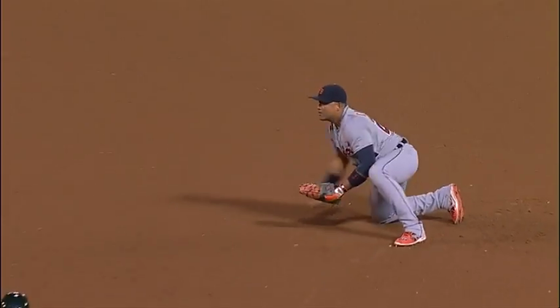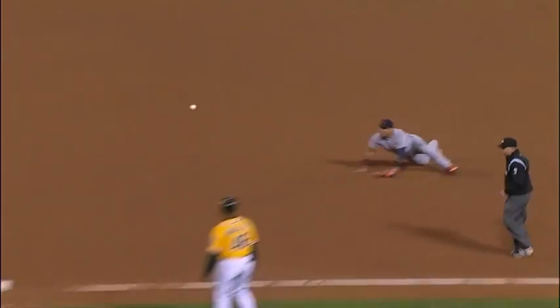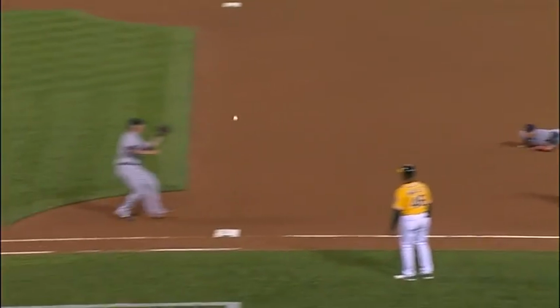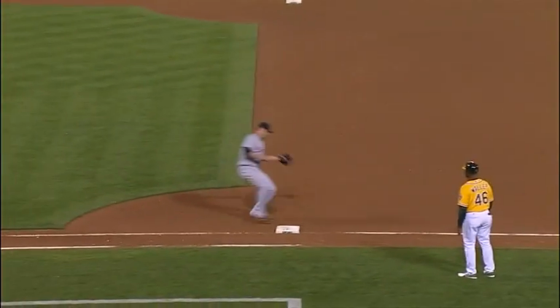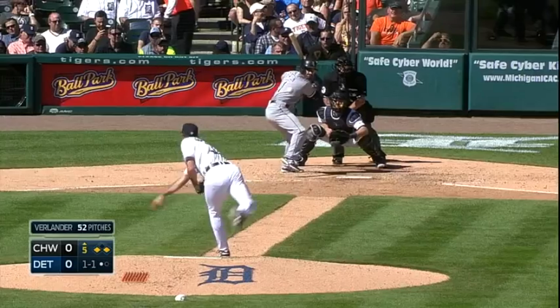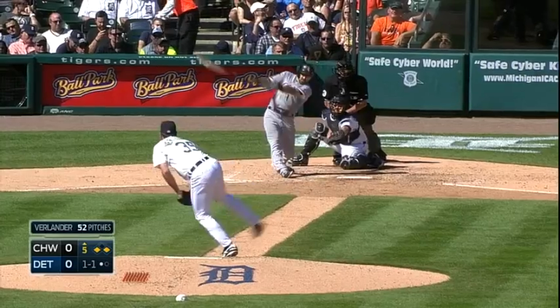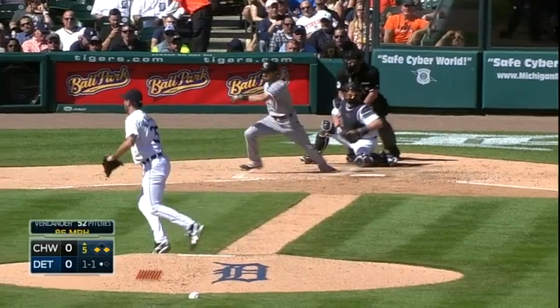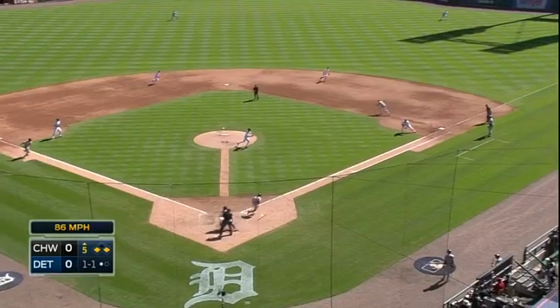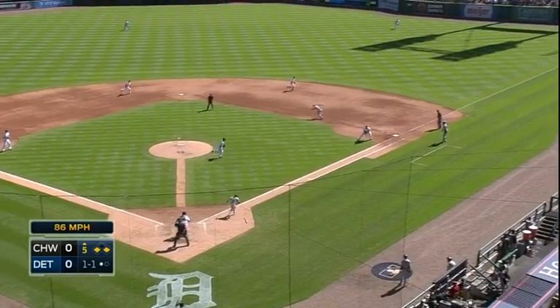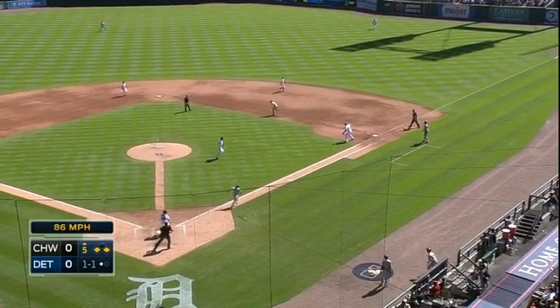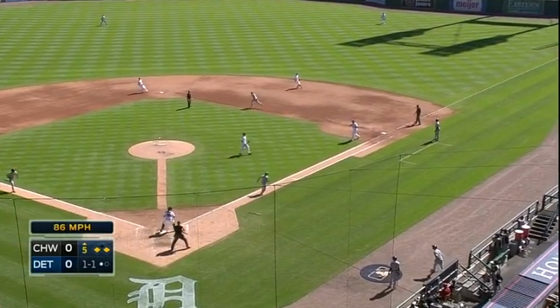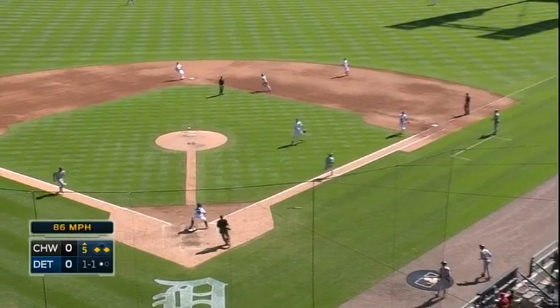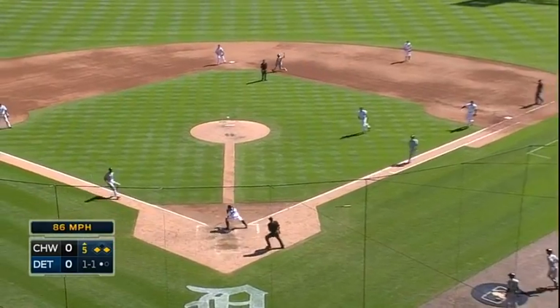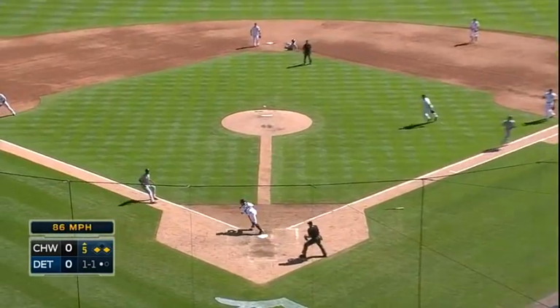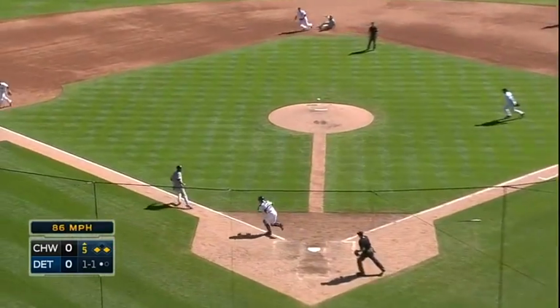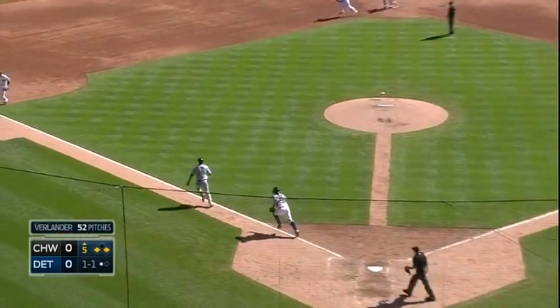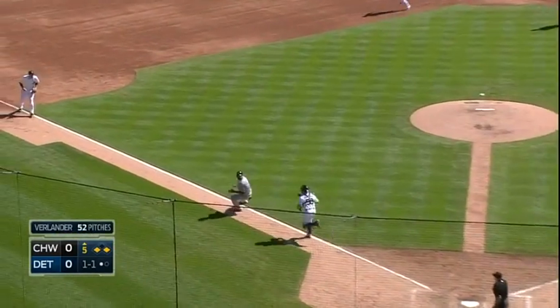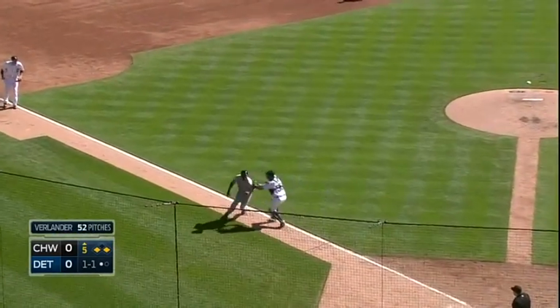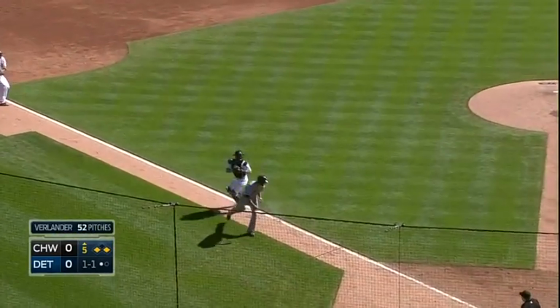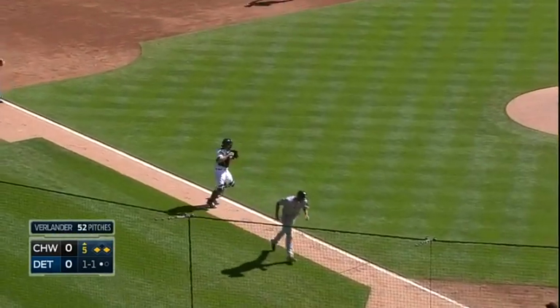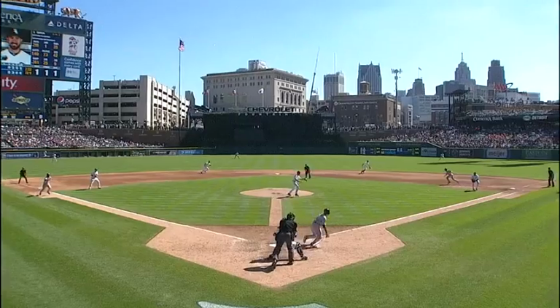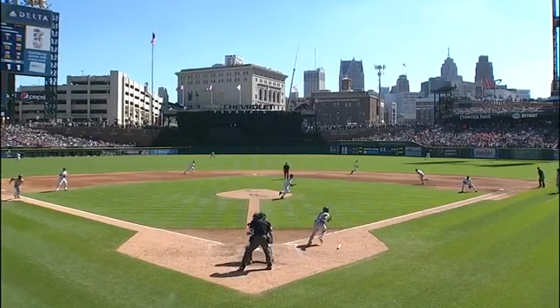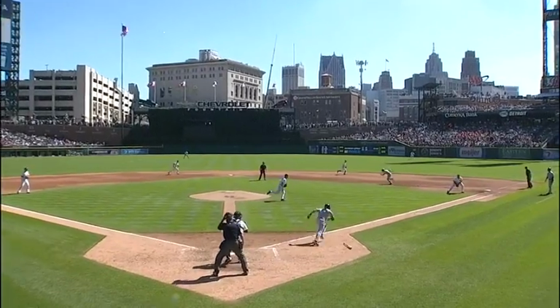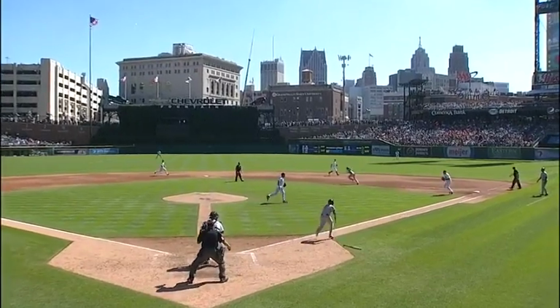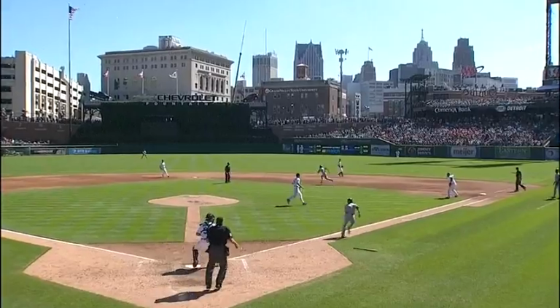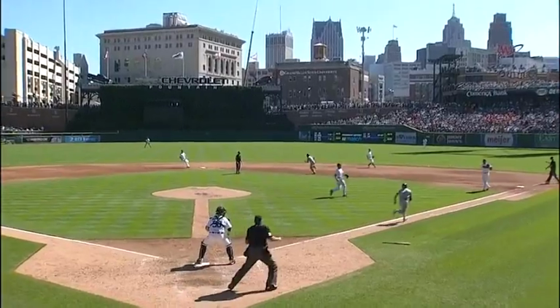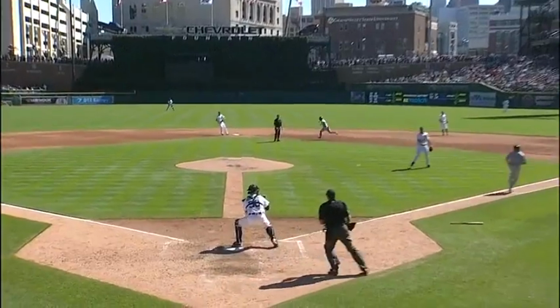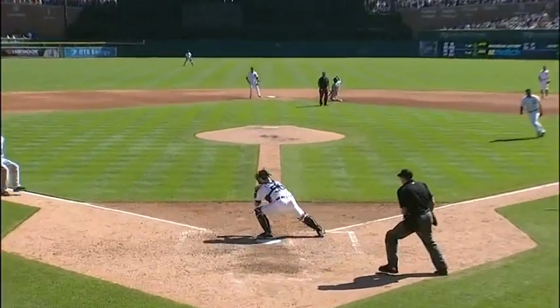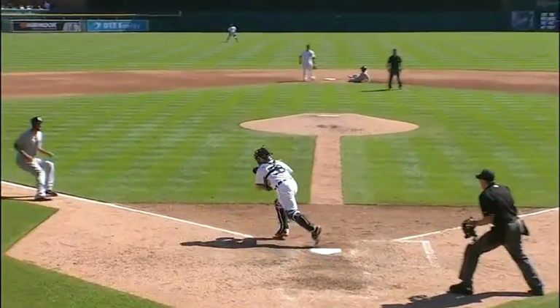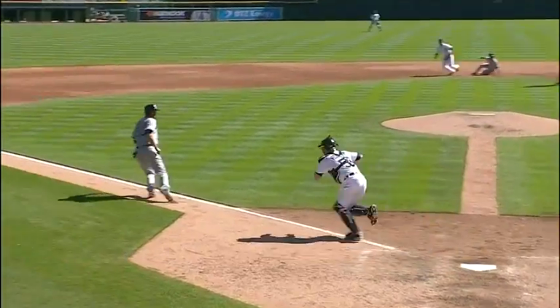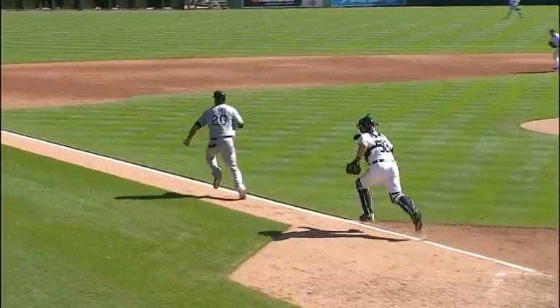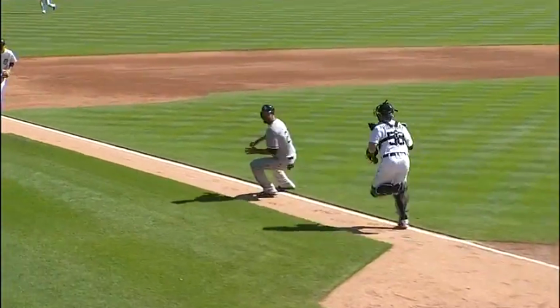Two outs in the ninth. Ground ball to first — Cabrera turns and fires to Holliday. They've got Danks in a rundown. They'll tag him immediately. Well played by Cabrera — he knew exactly what he was going to do as soon as the ball was hit.